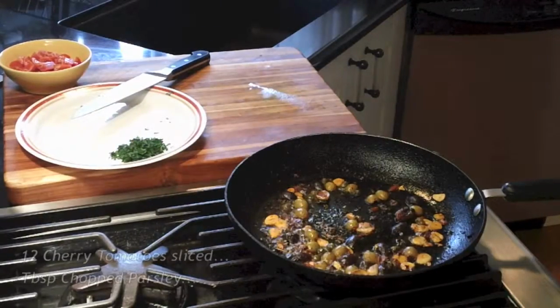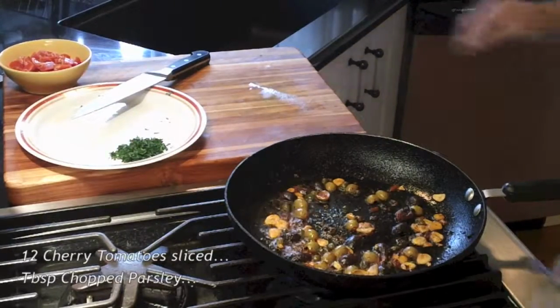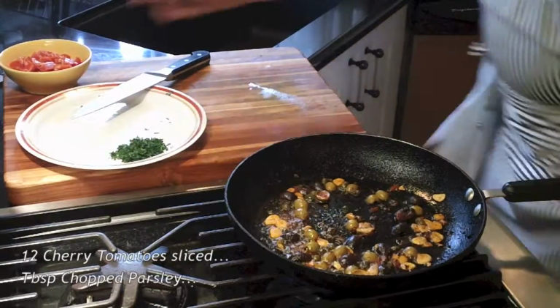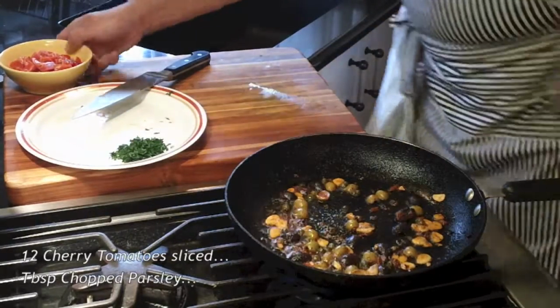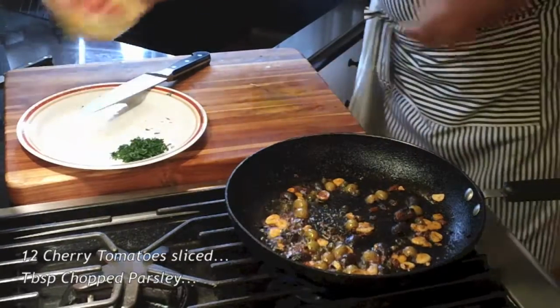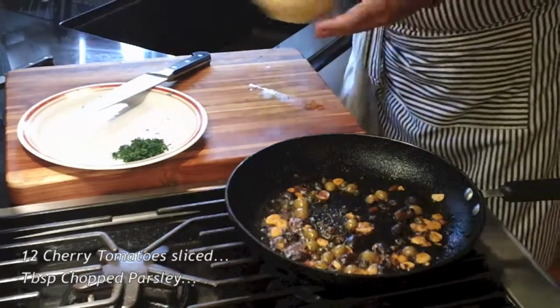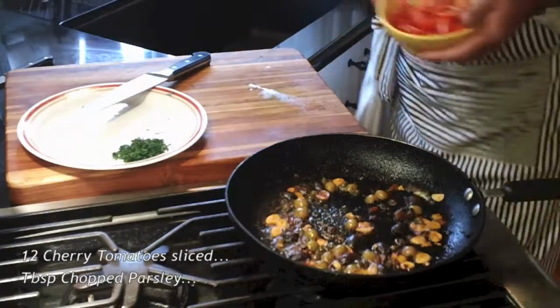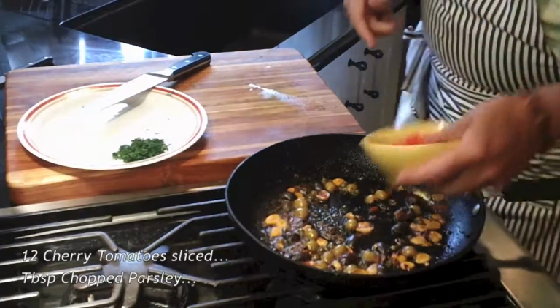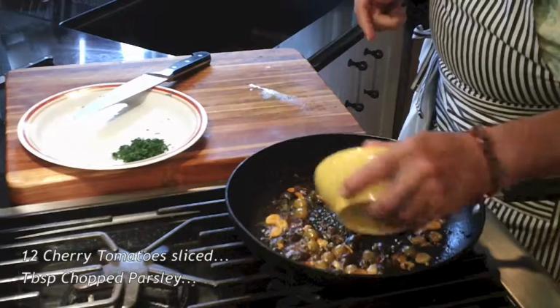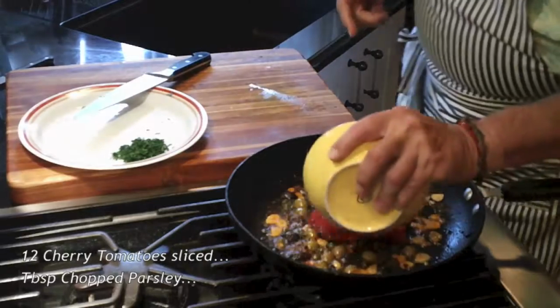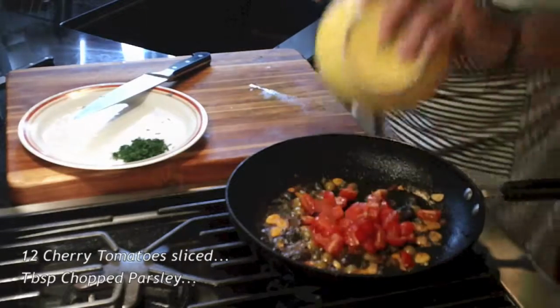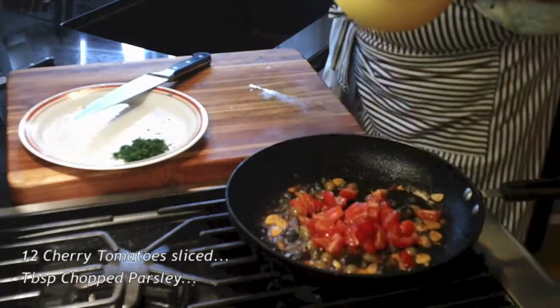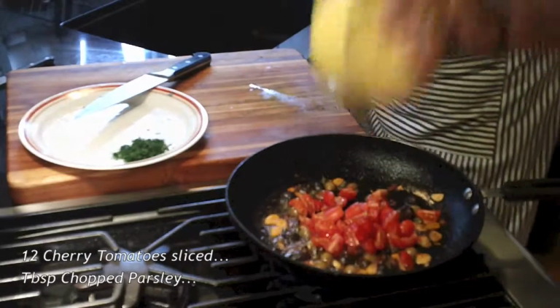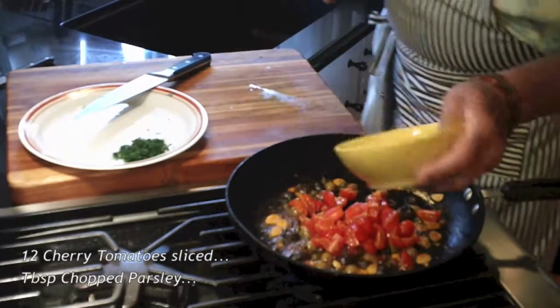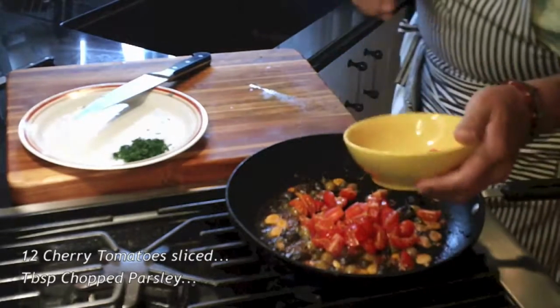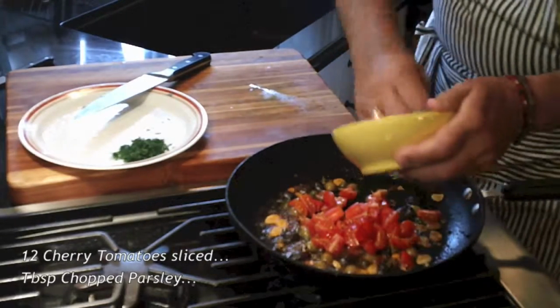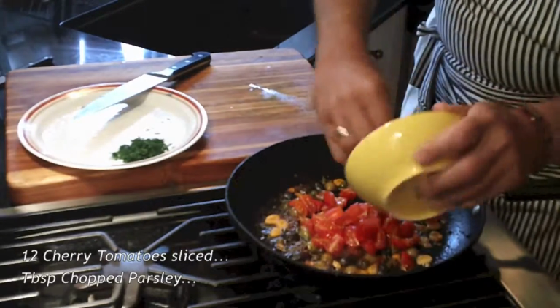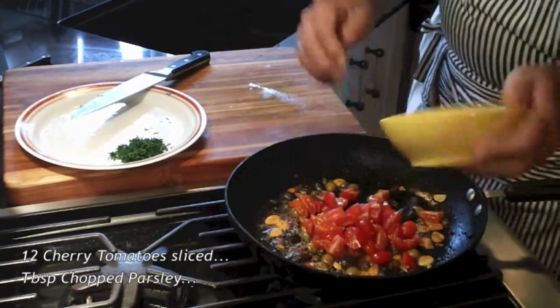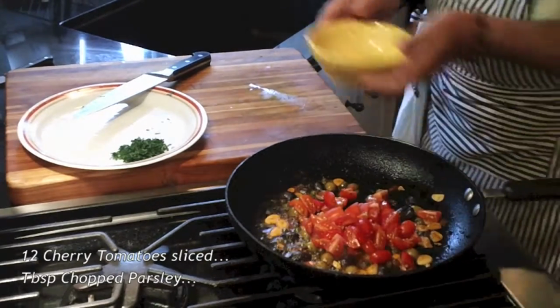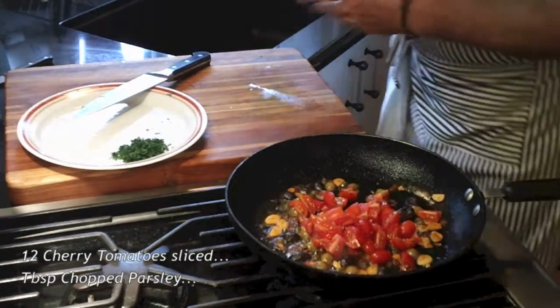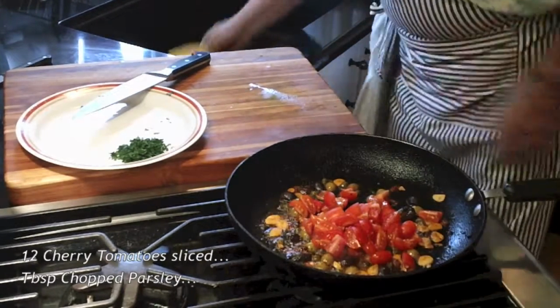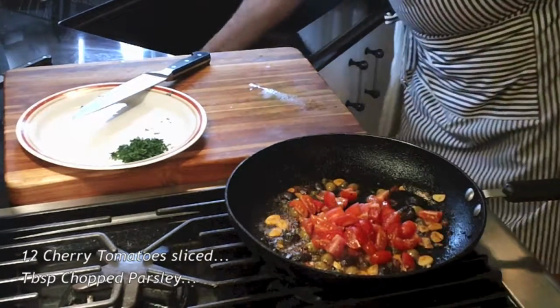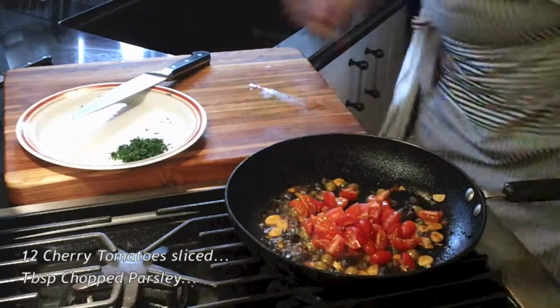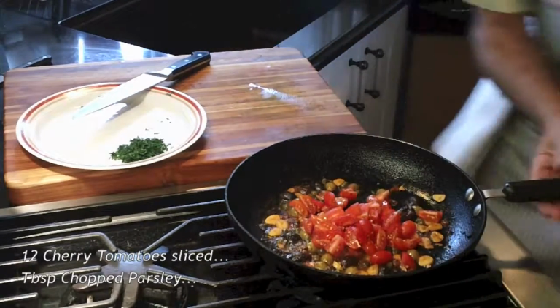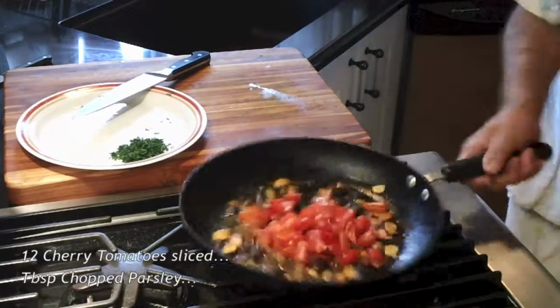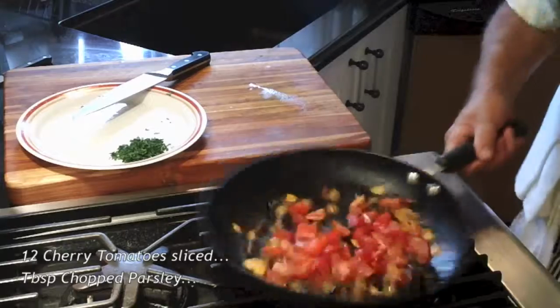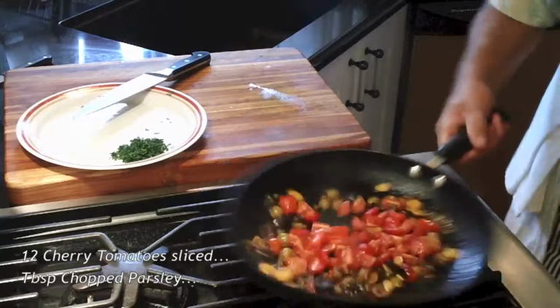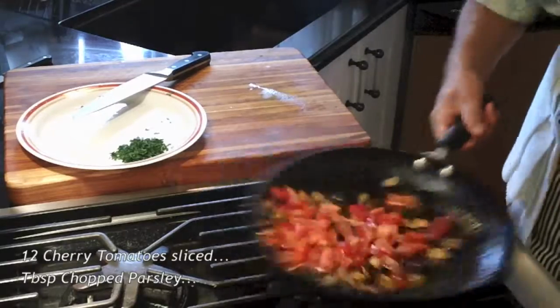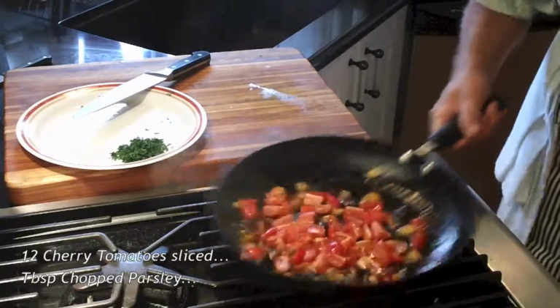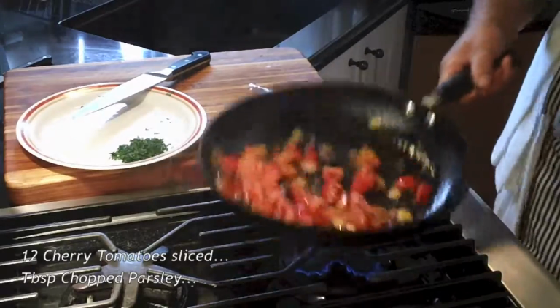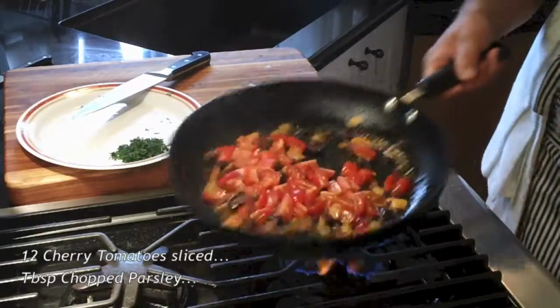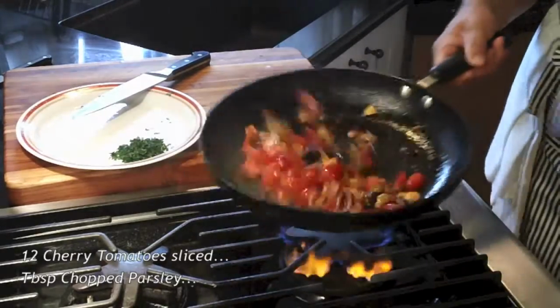Now that it's cooked down, I'll add my cherry tomatoes and stir them around for a minute or so.